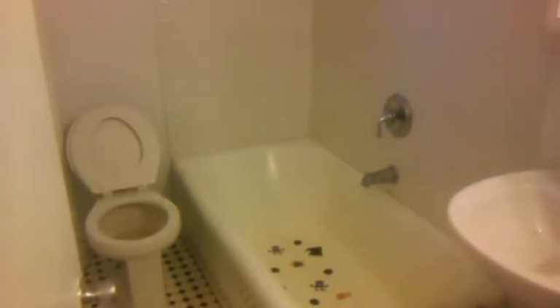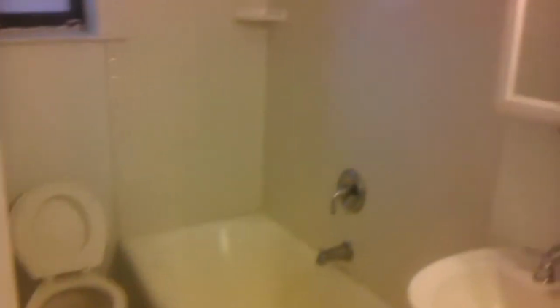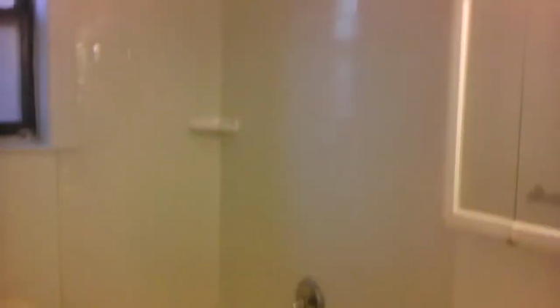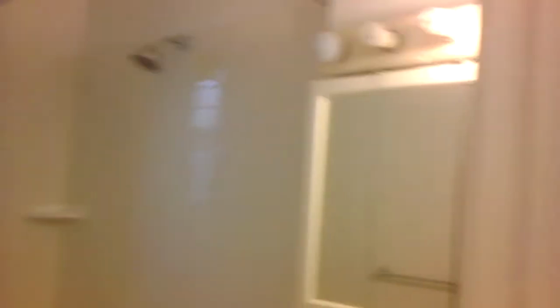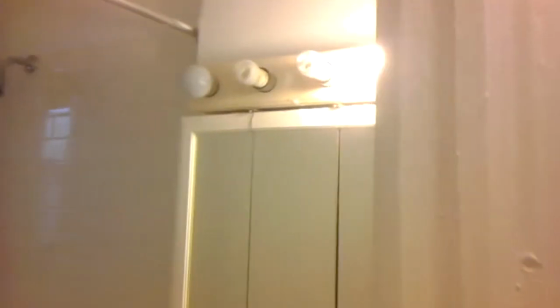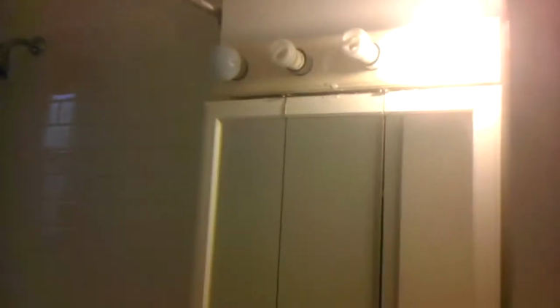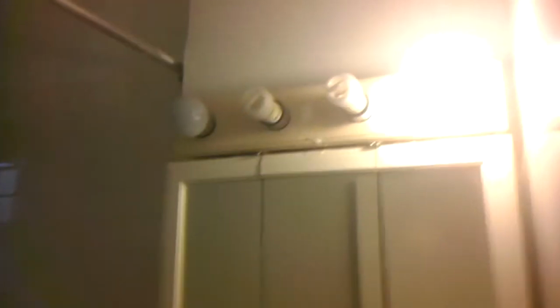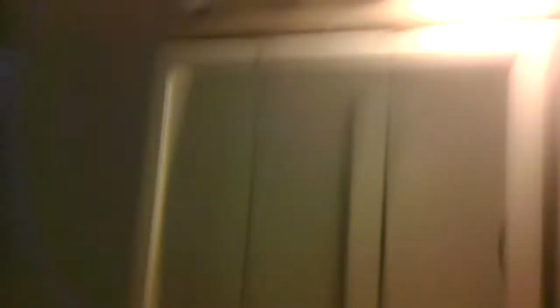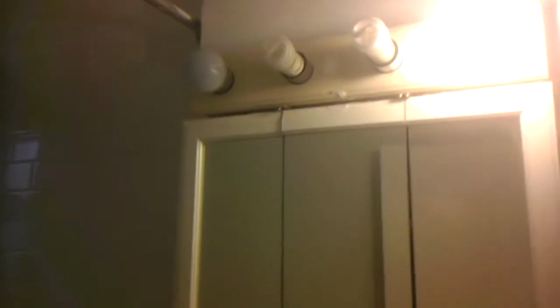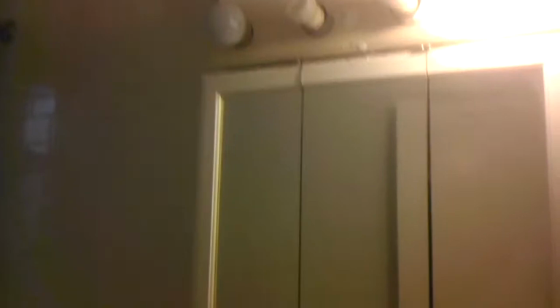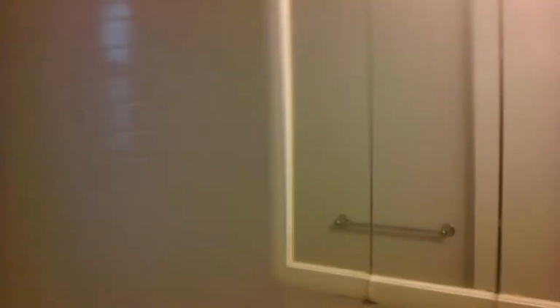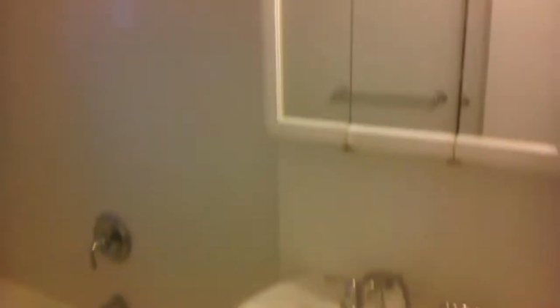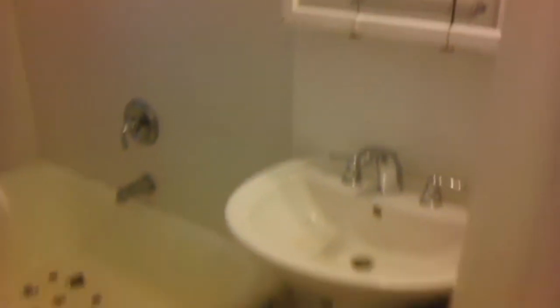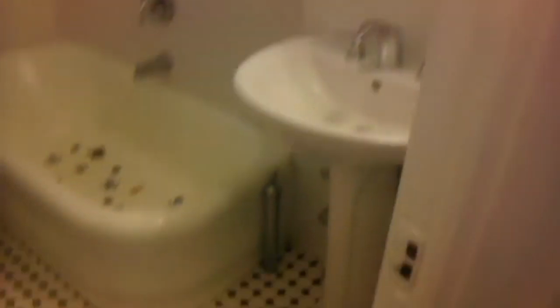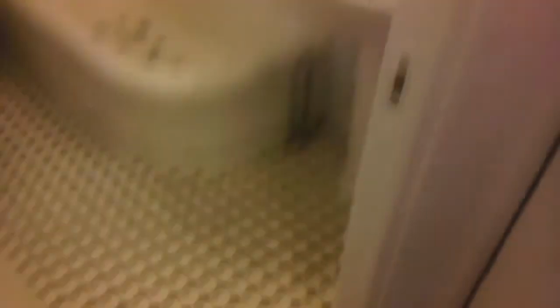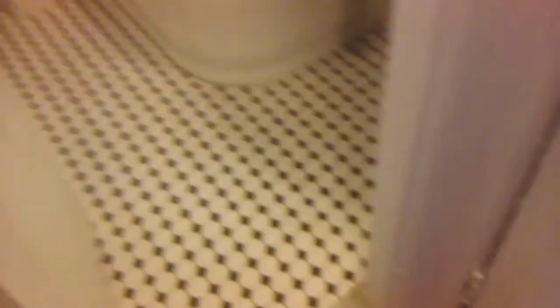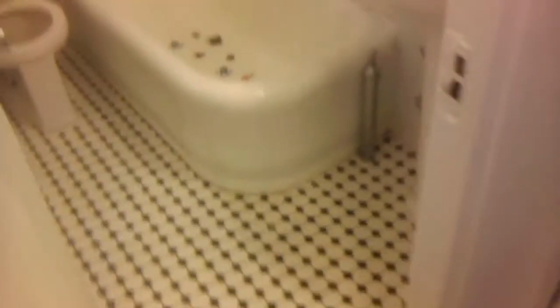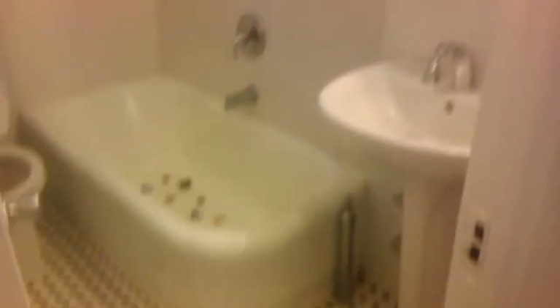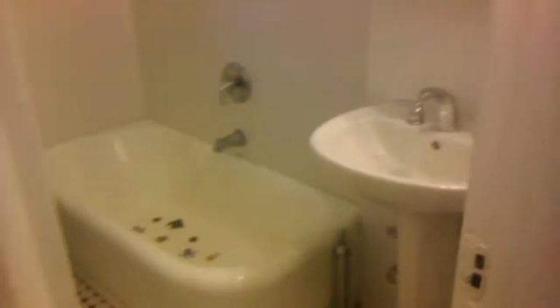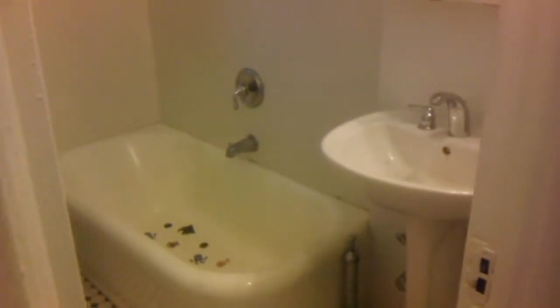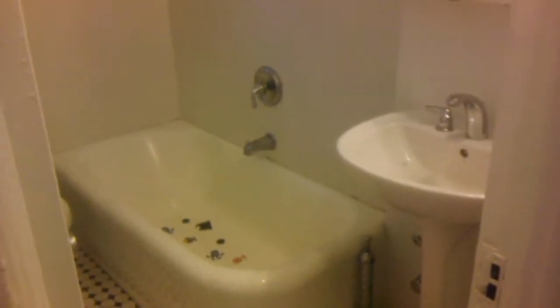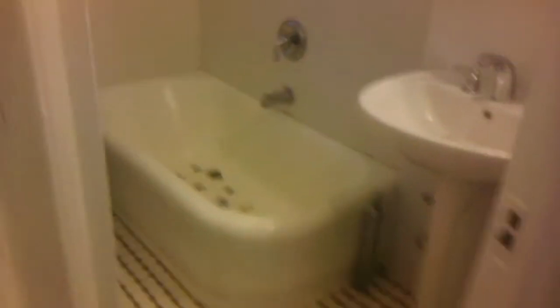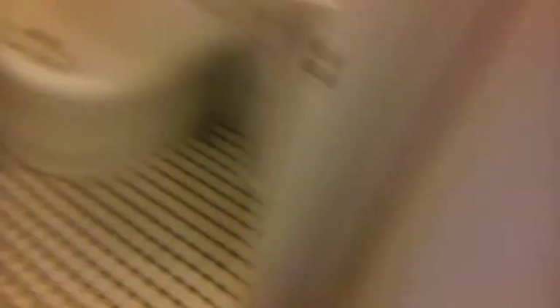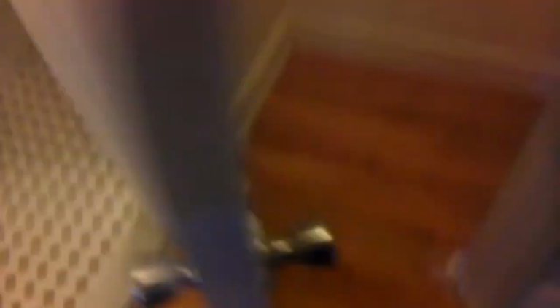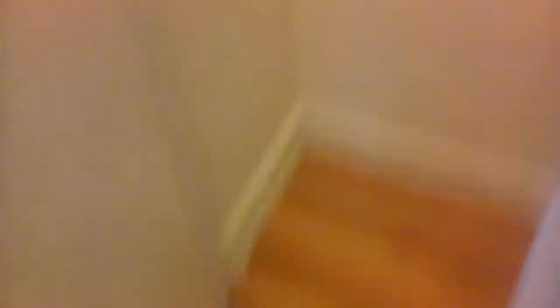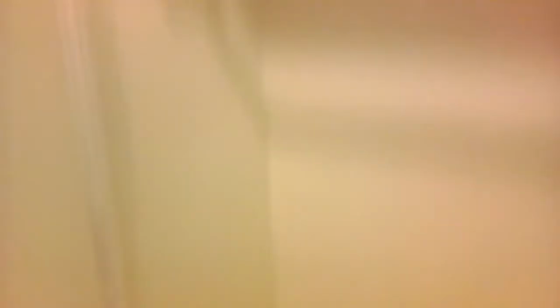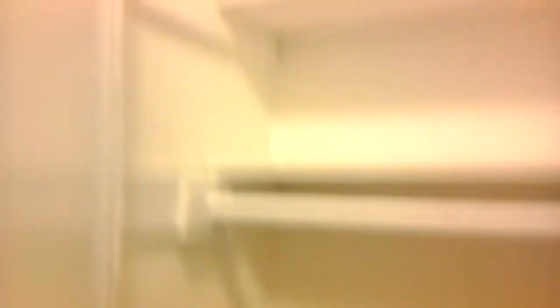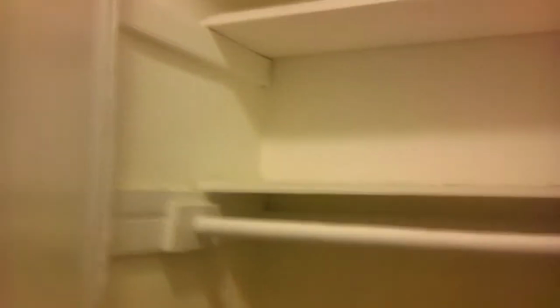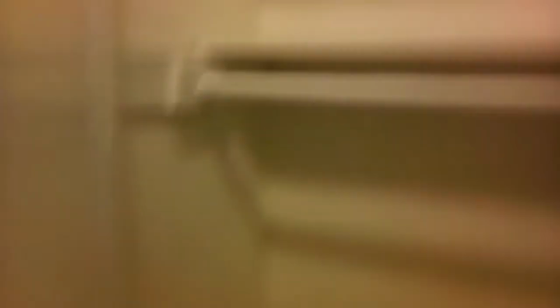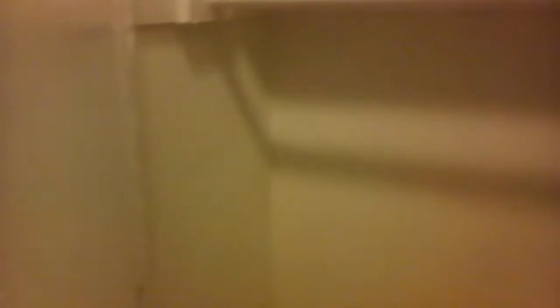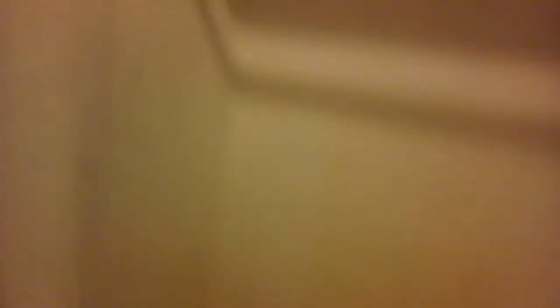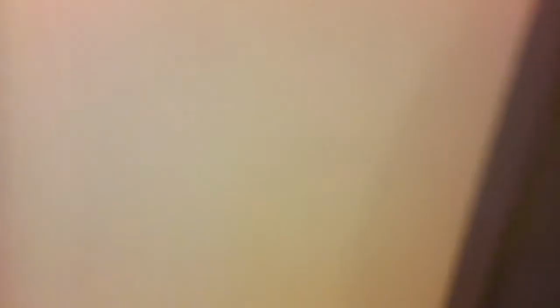Bathroom — very bright, very white. It's okay, though. It's a clean bathroom. Closet there — it's pretty big.